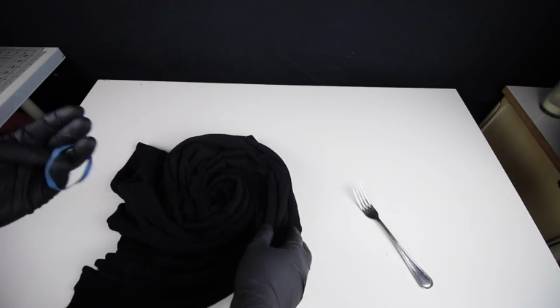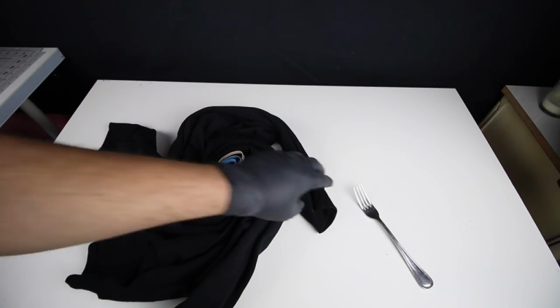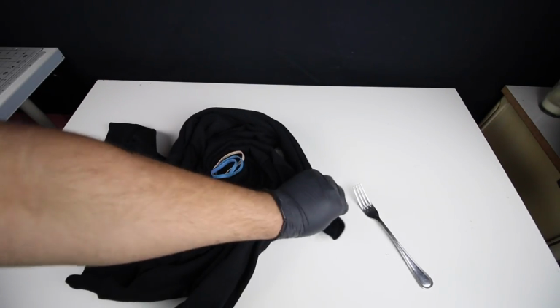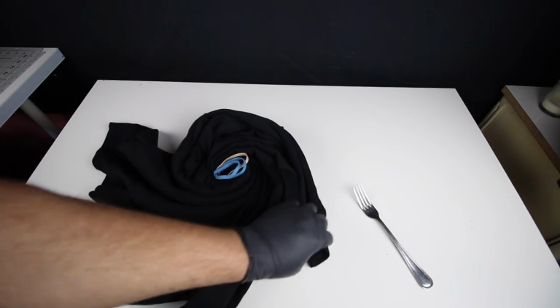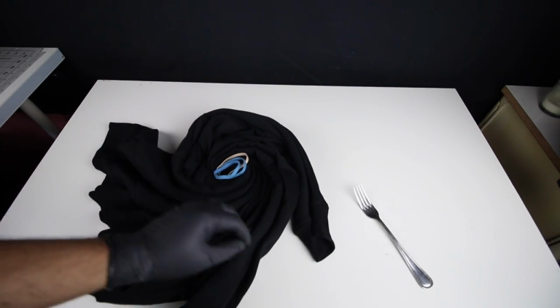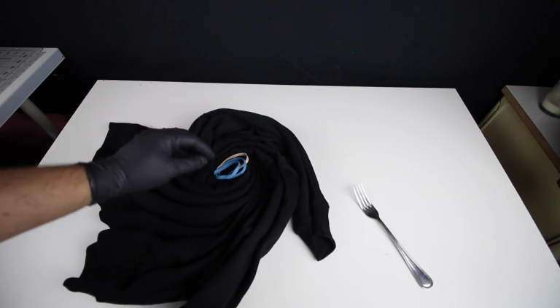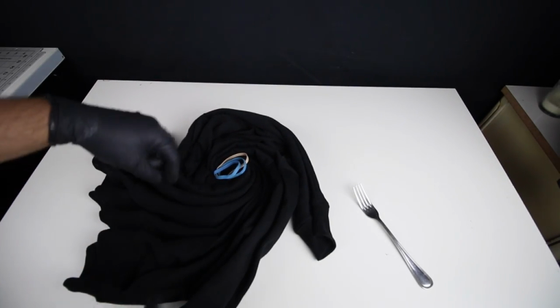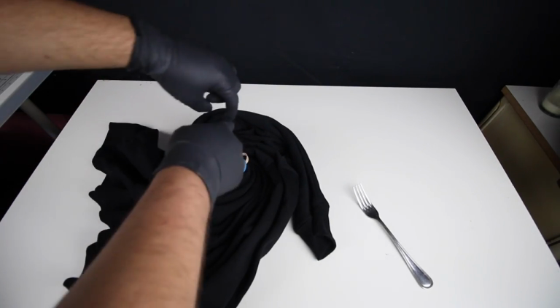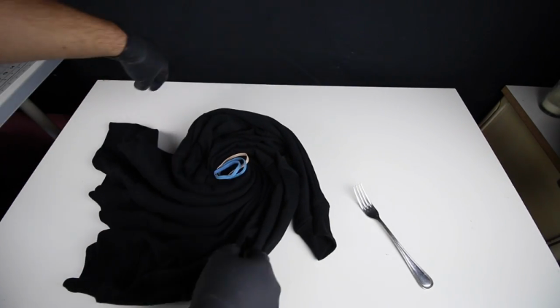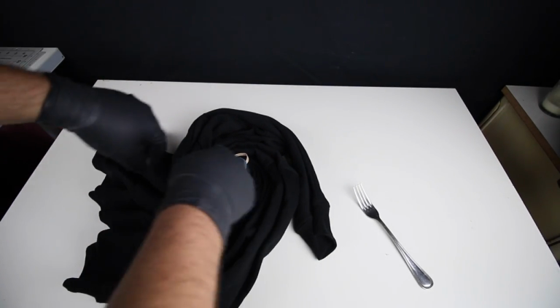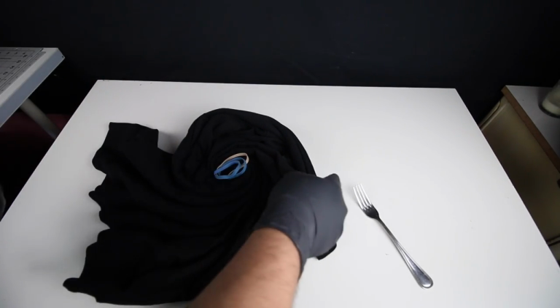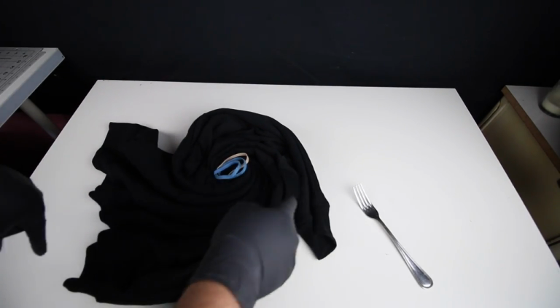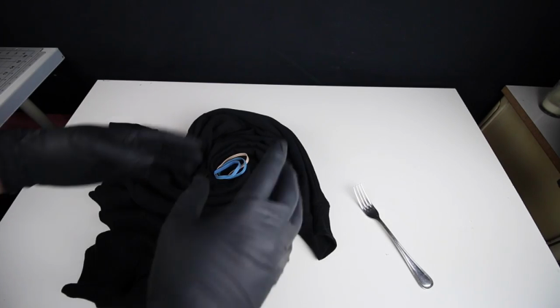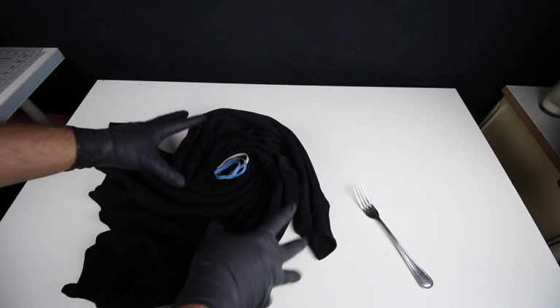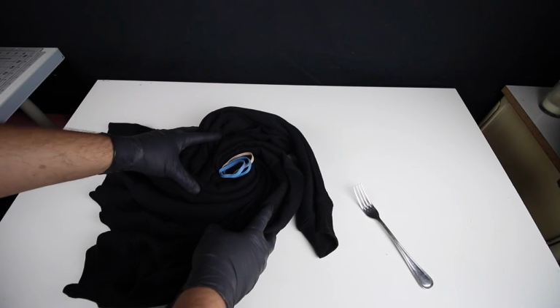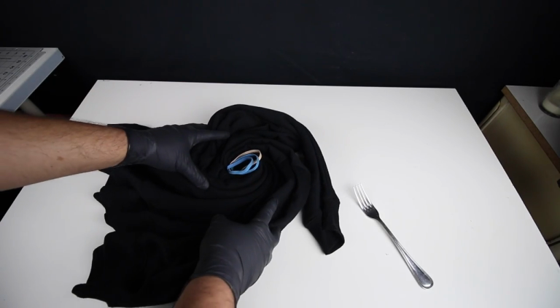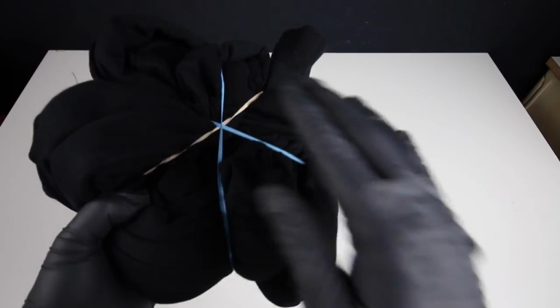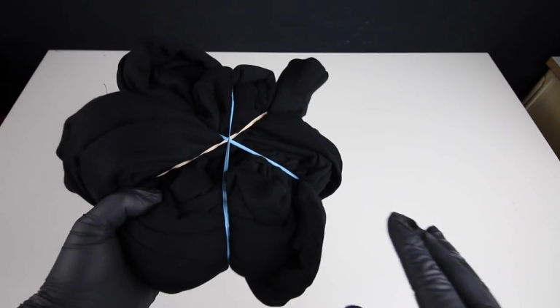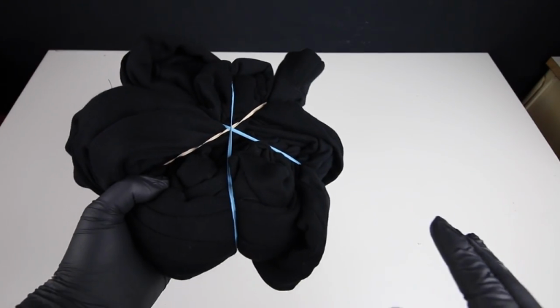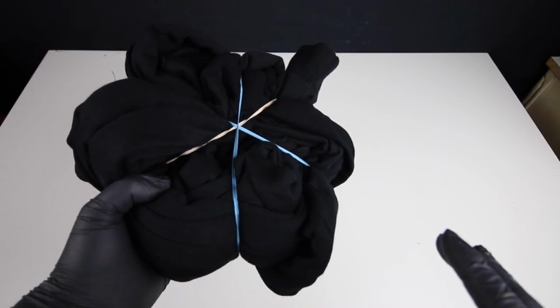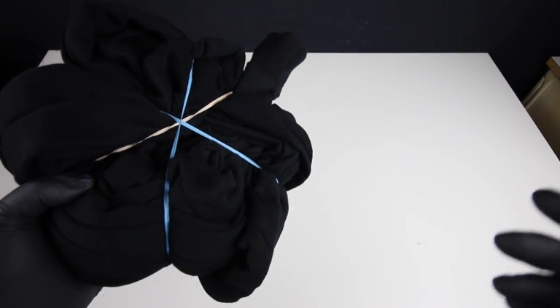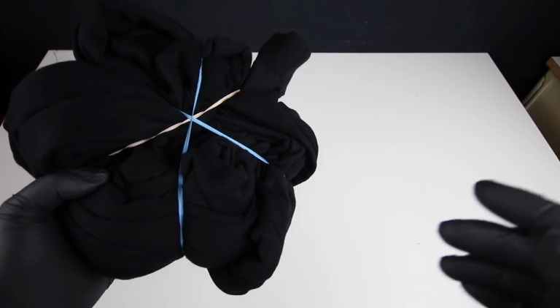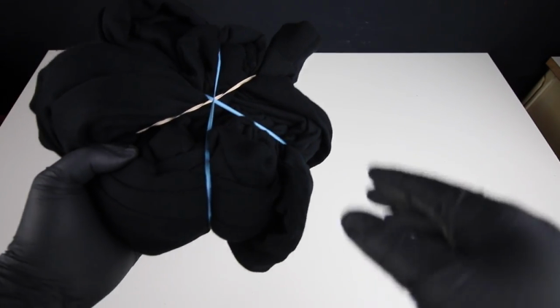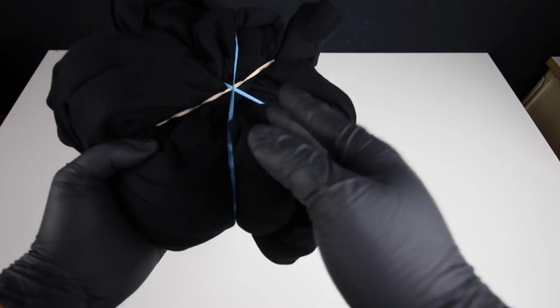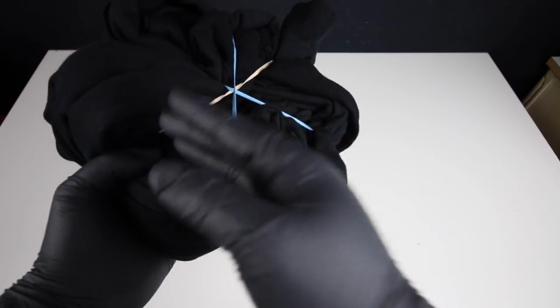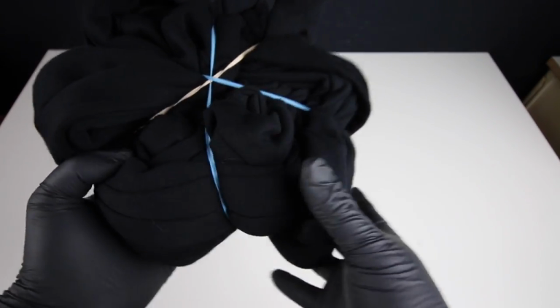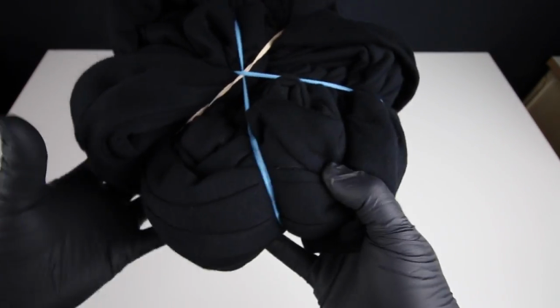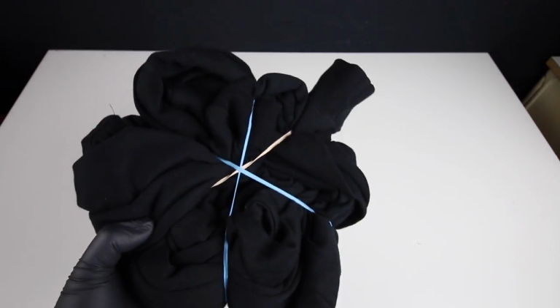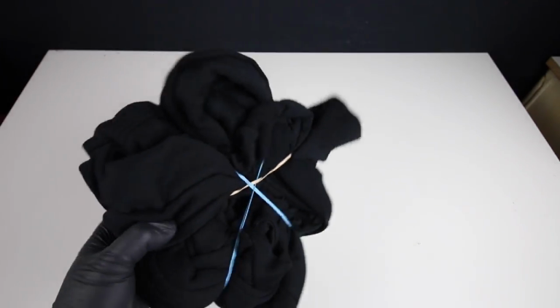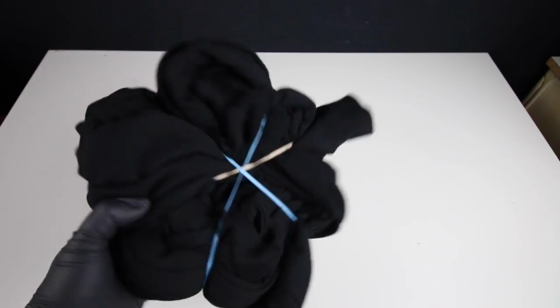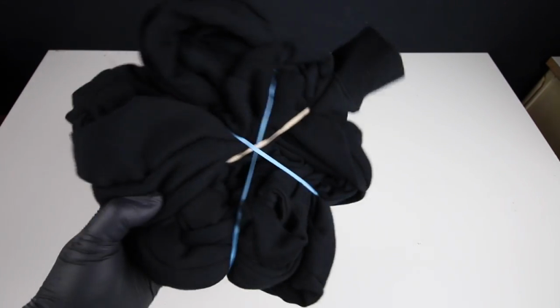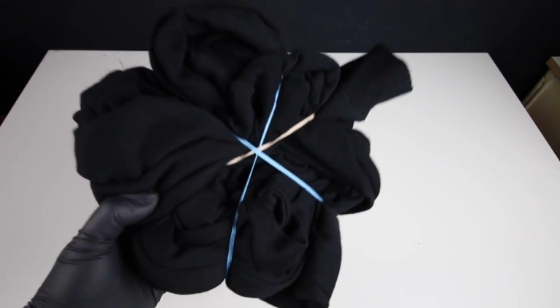Now that we have it all spiraled, we're gonna get the rubber bands and crisscross them so that I can keep its shape. The next thing I'm gonna do is put bleach on every other triangle. So yeah, let's continue.